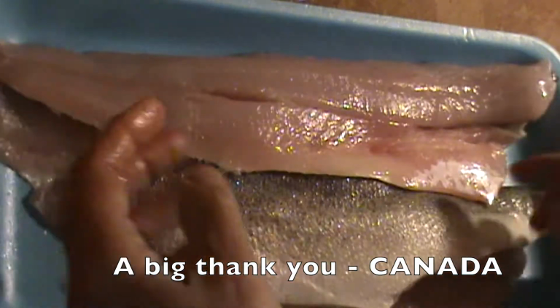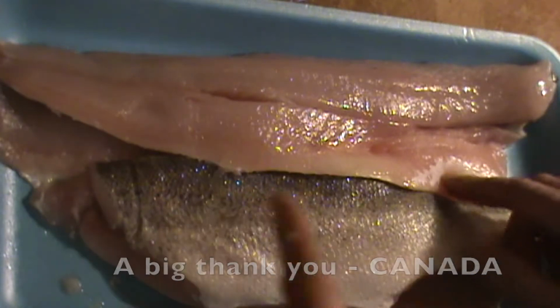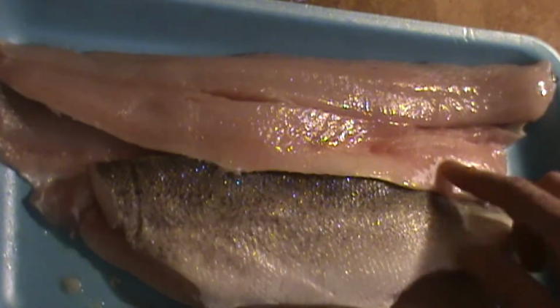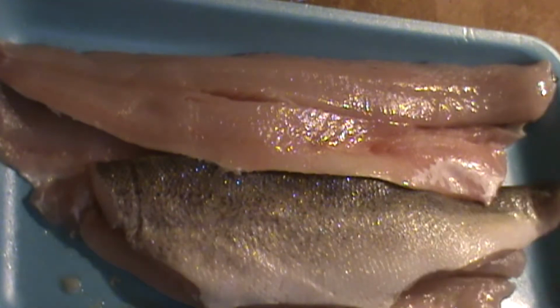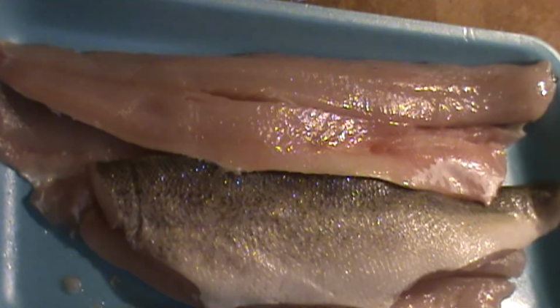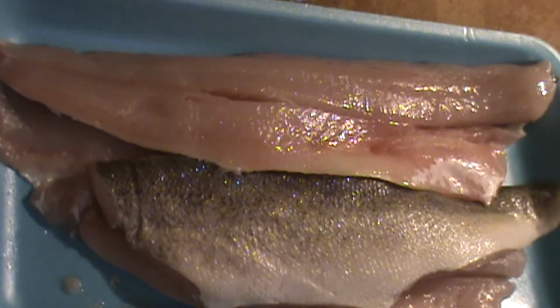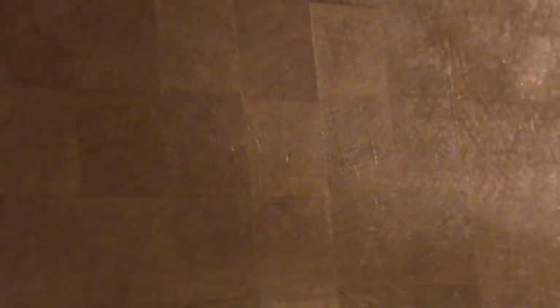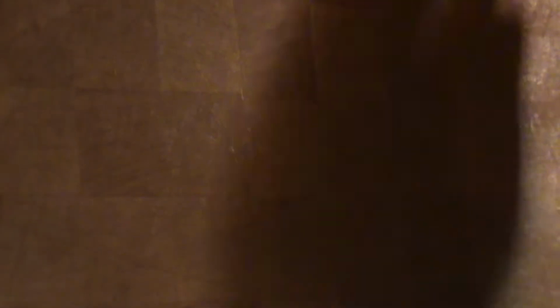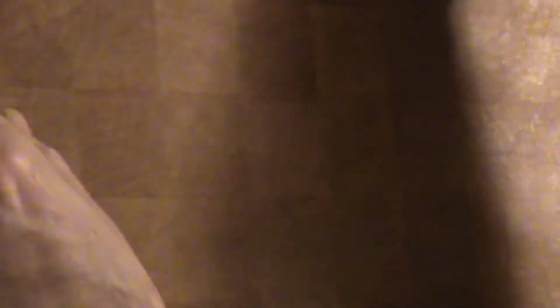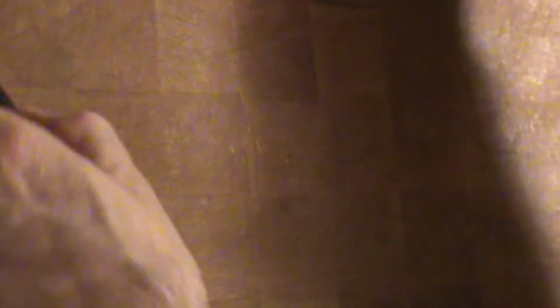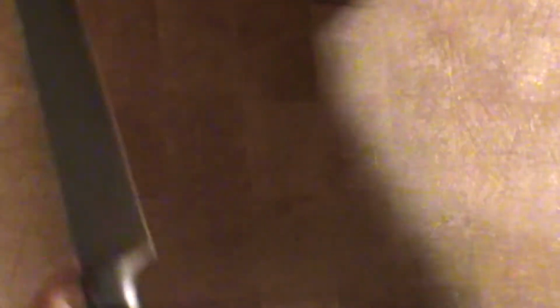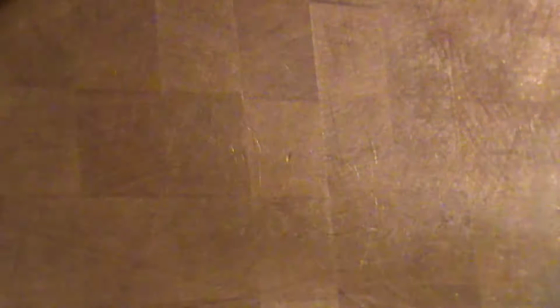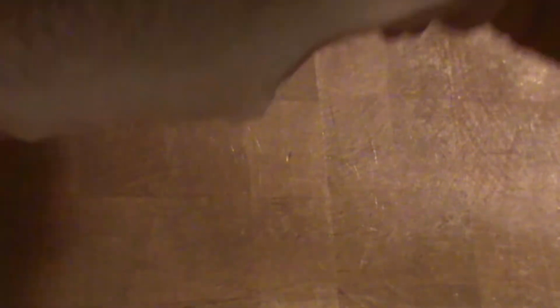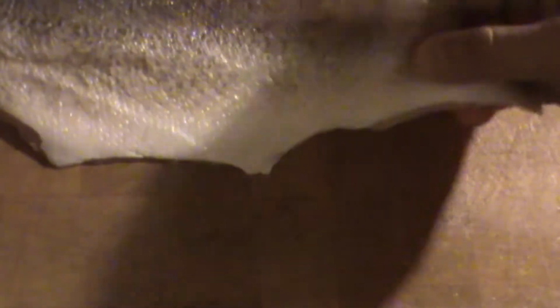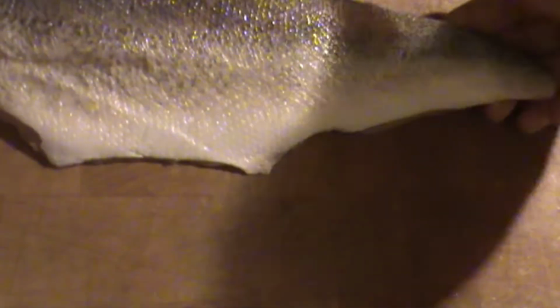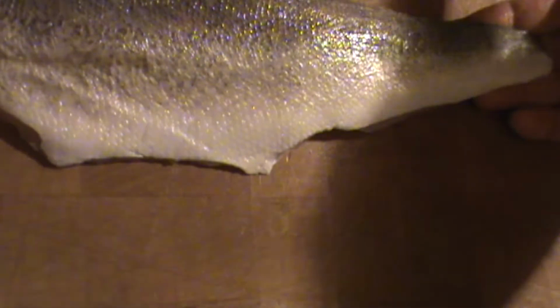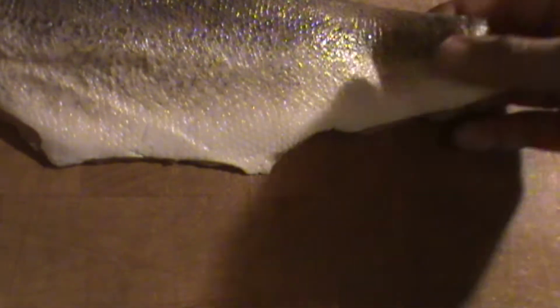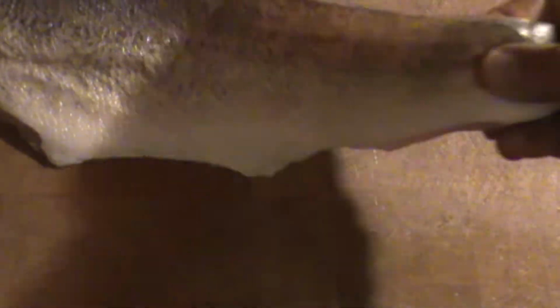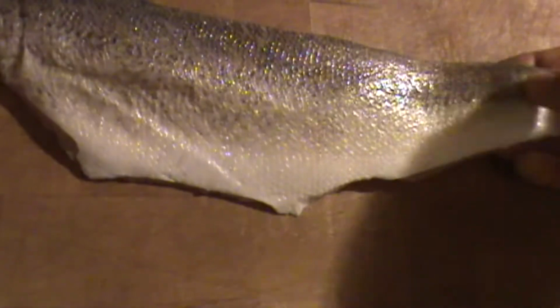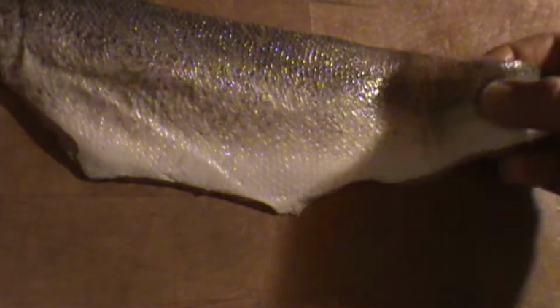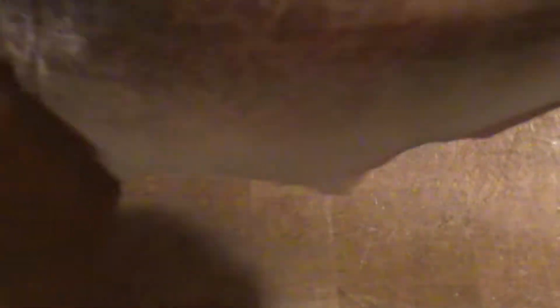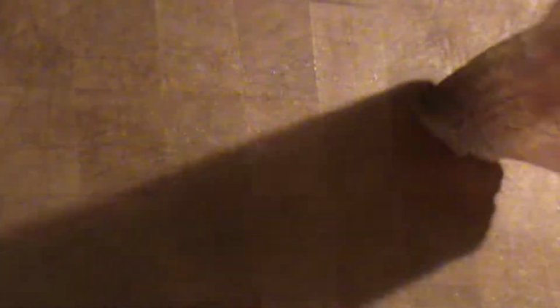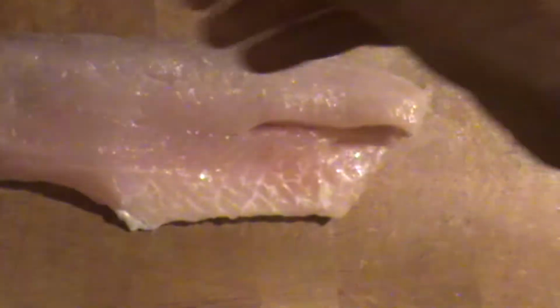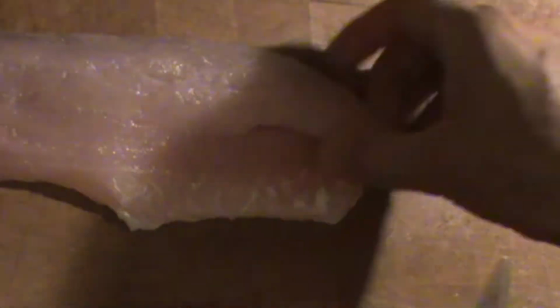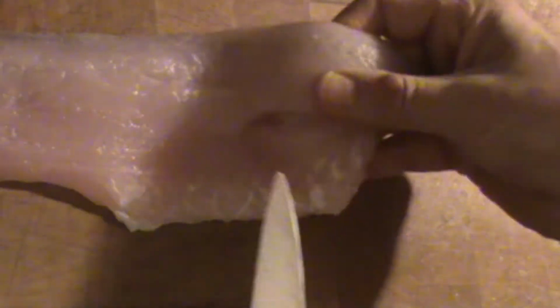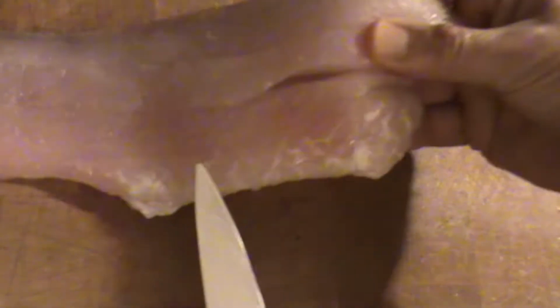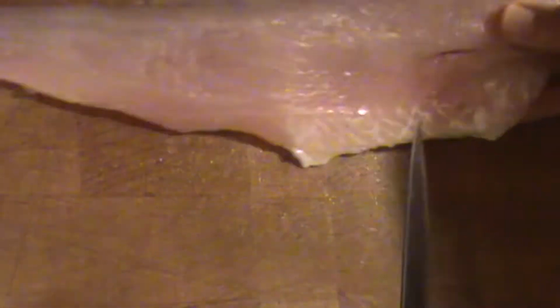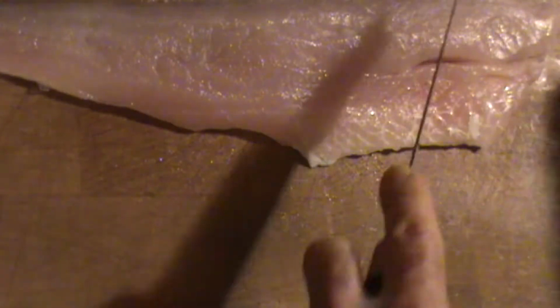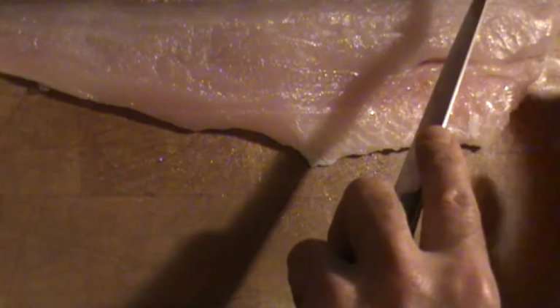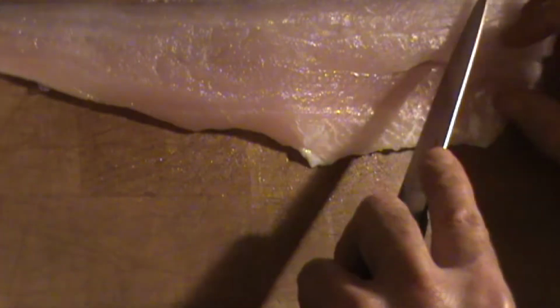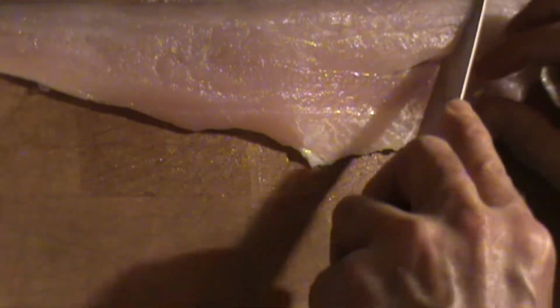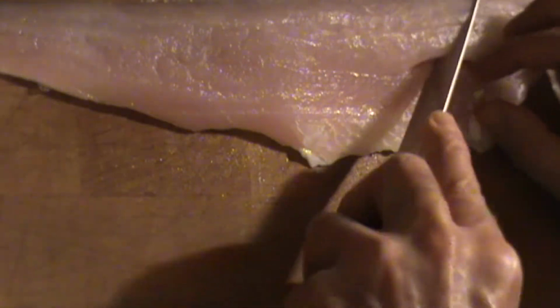We're going to be preparing this beautiful walleye. The first thing you want to do with this particular fish and this recipe is cut them into more manageable sizes like this.